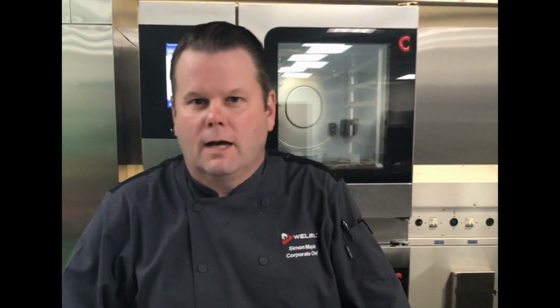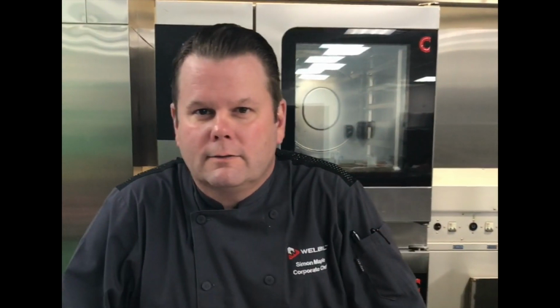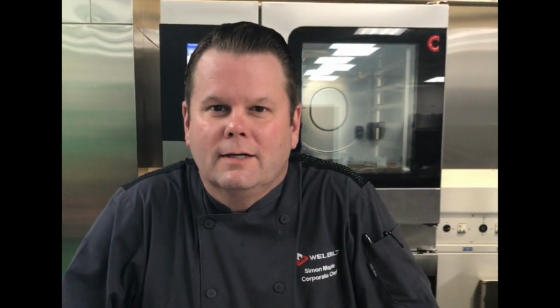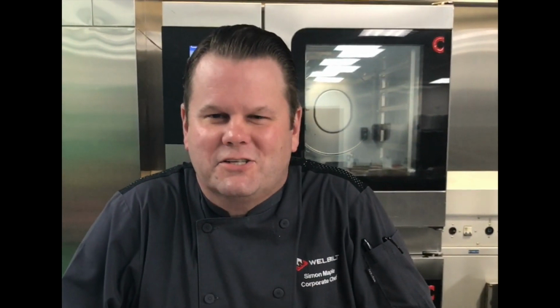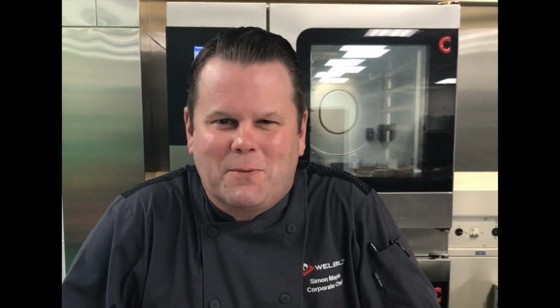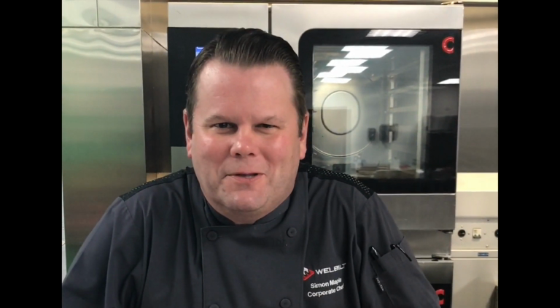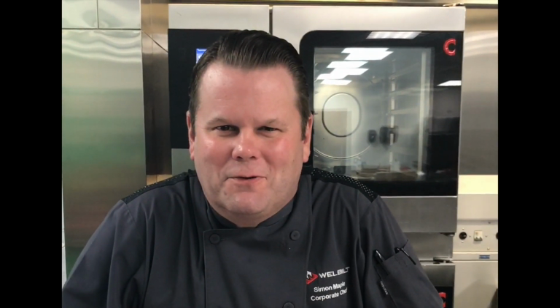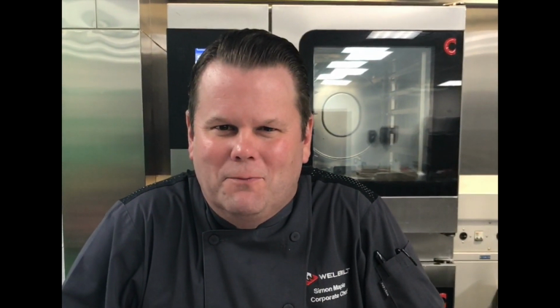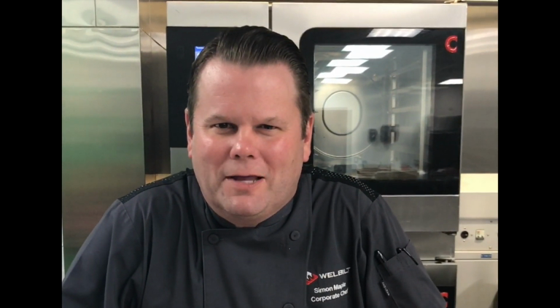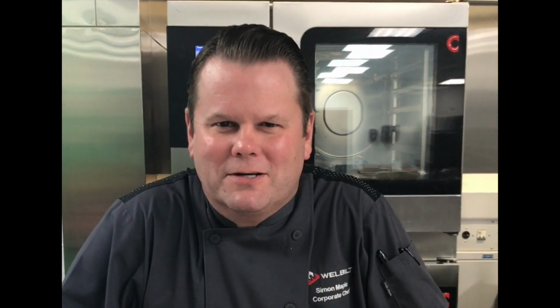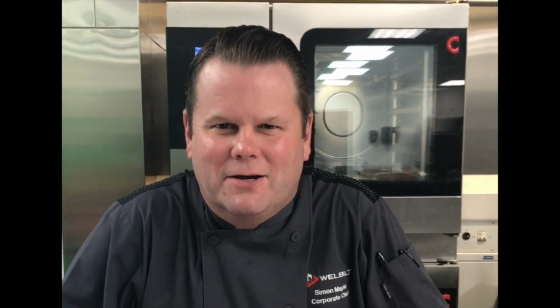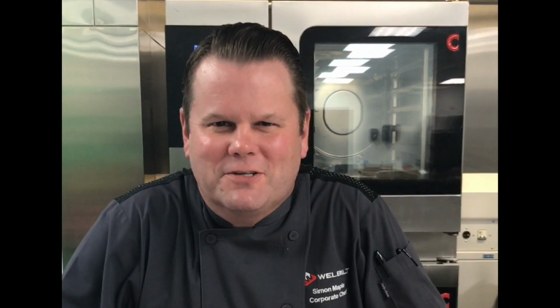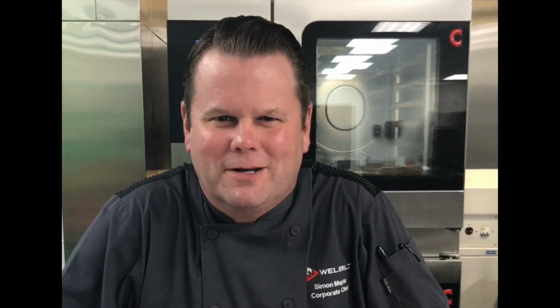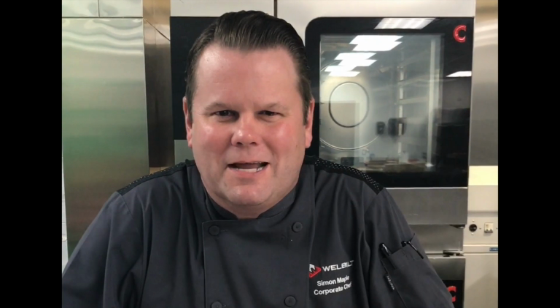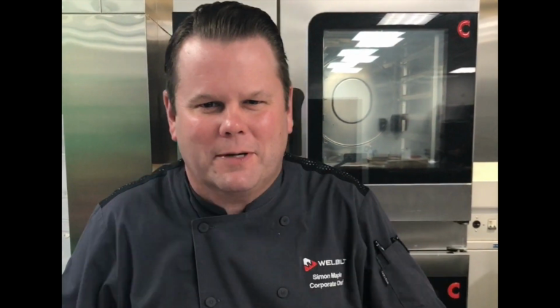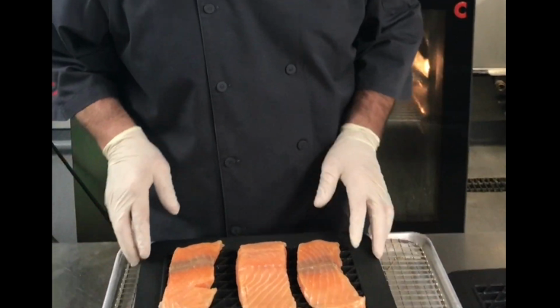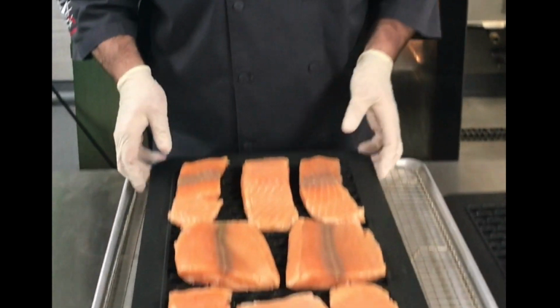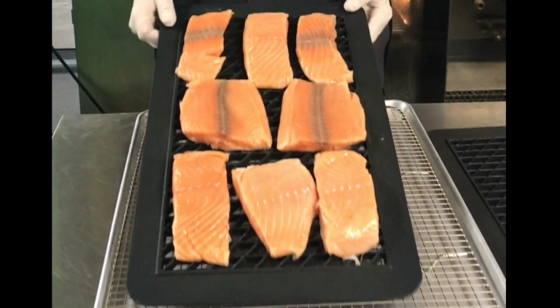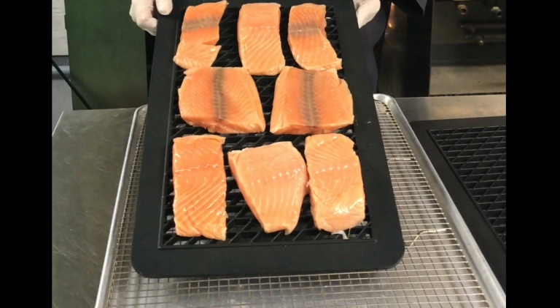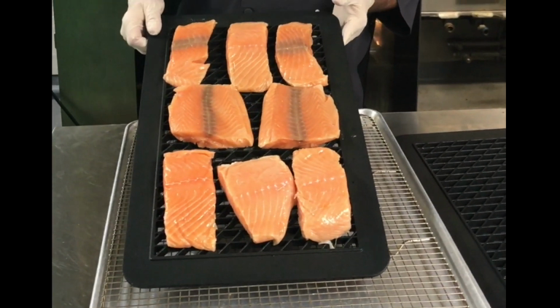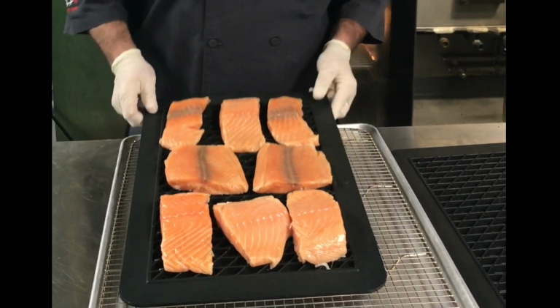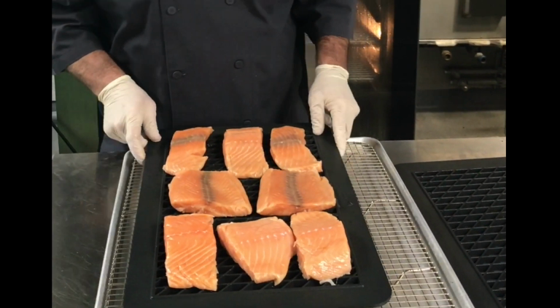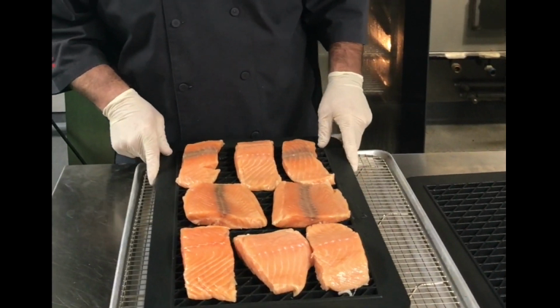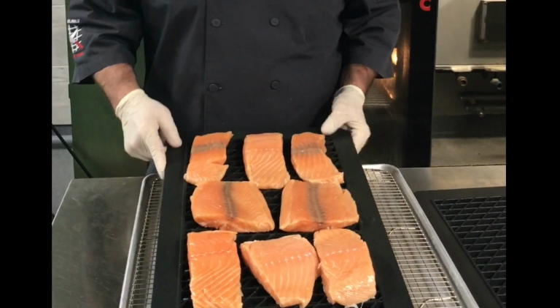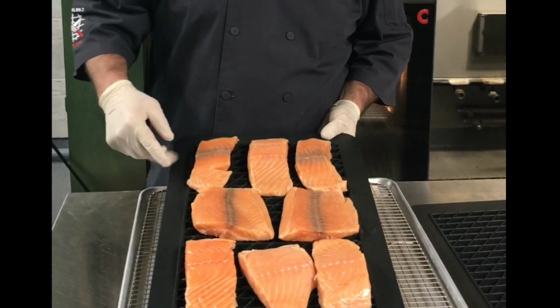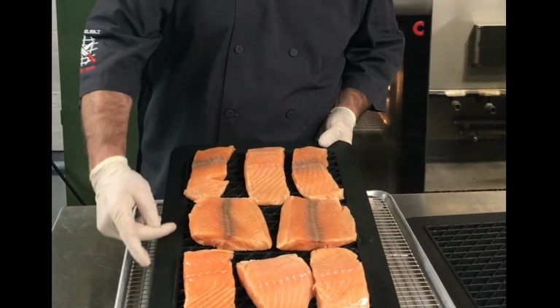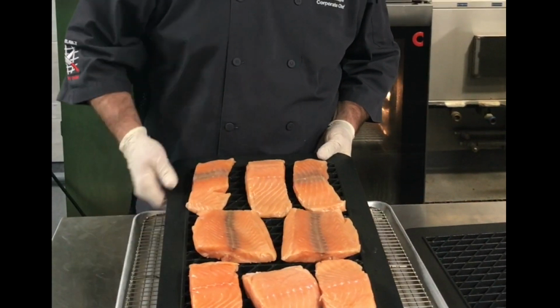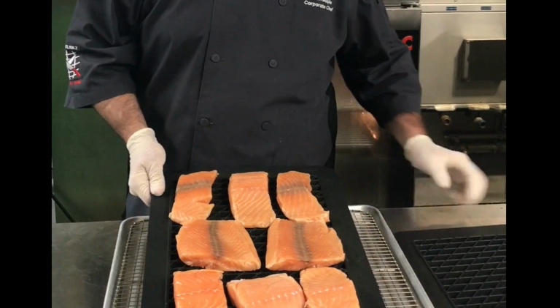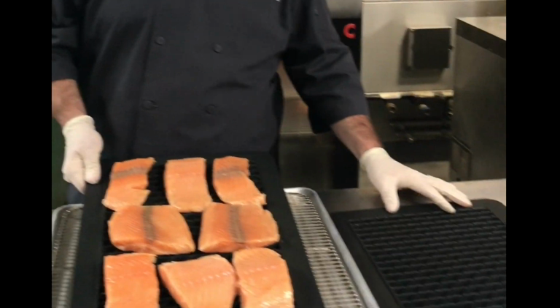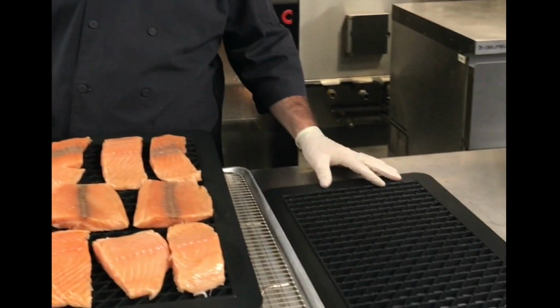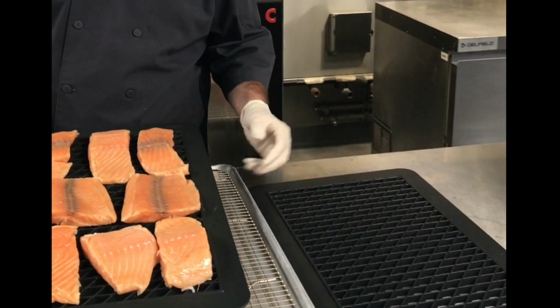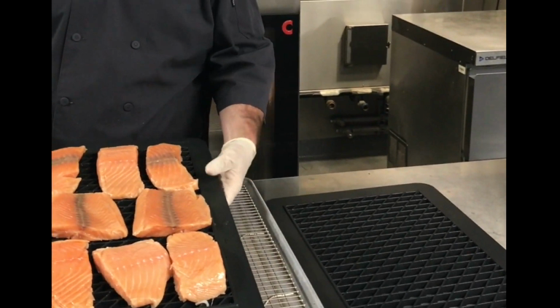Hello, this is Chef Simon Maple here from the Well-Build Headquarters here in Newport Richey, Florida. And today we're going to be cooking salmon on the Comatherm 610 on the grill plate, an accessory provided by Comatherm.